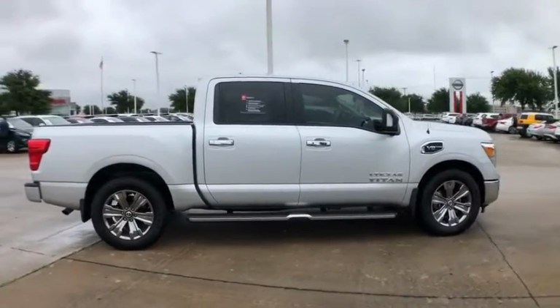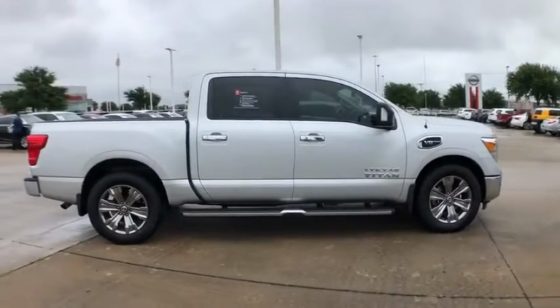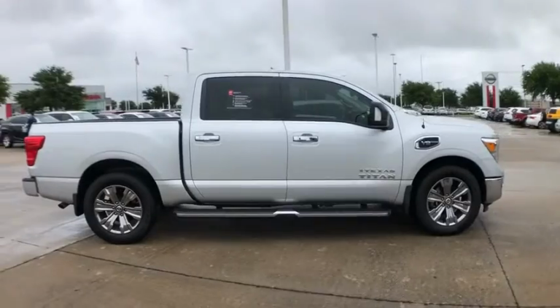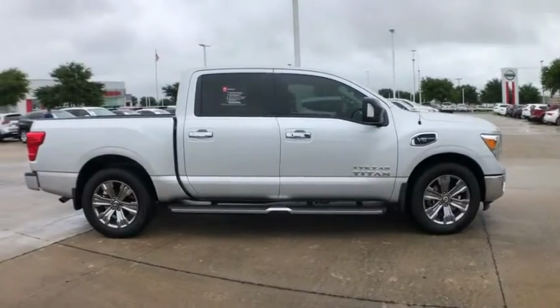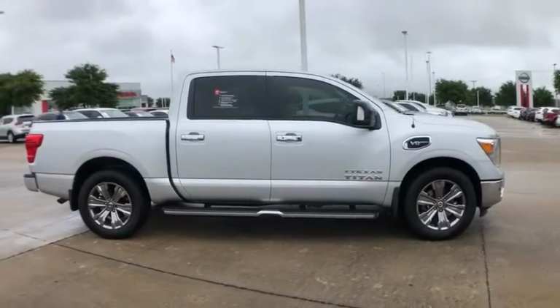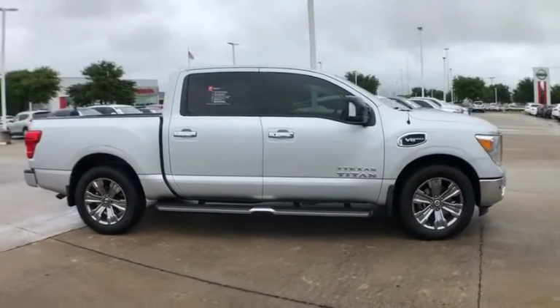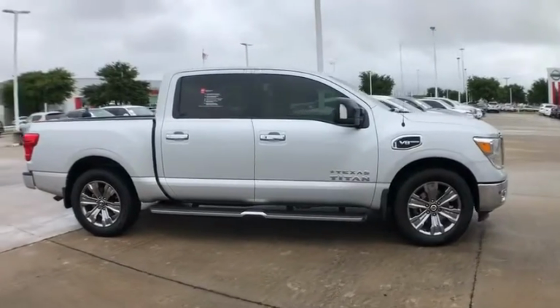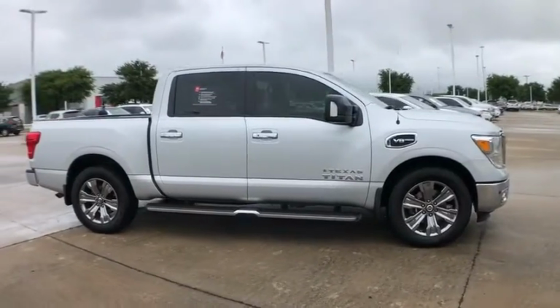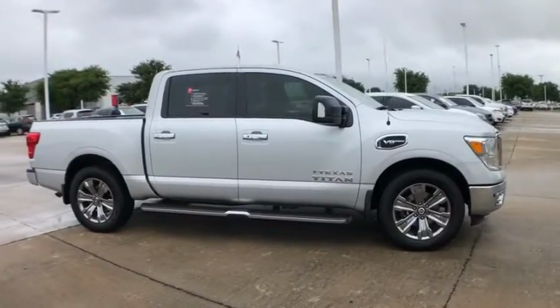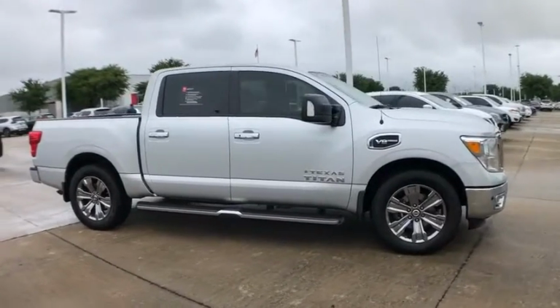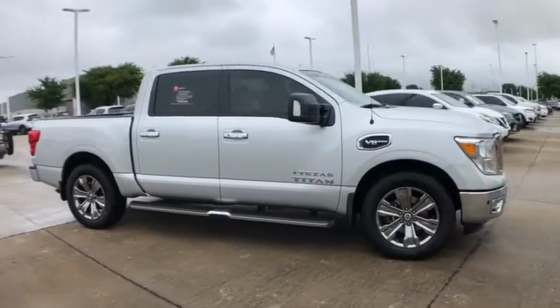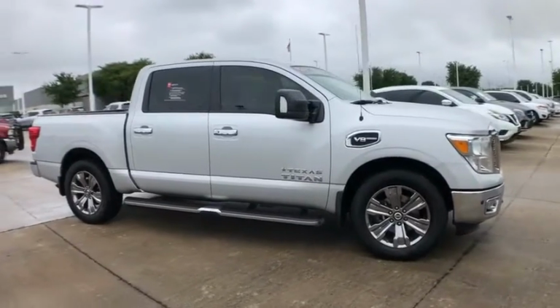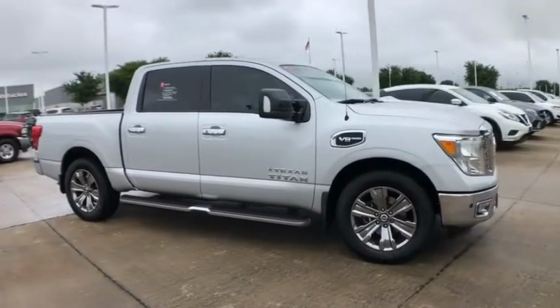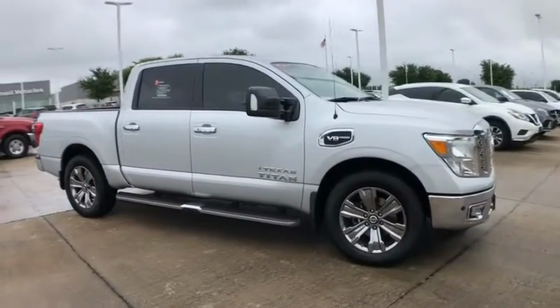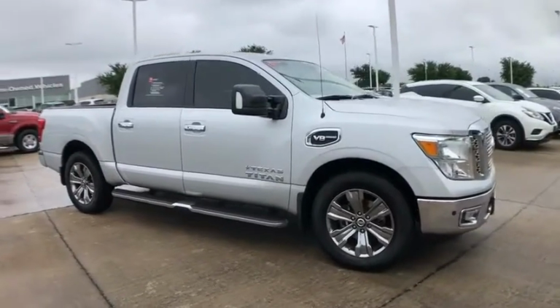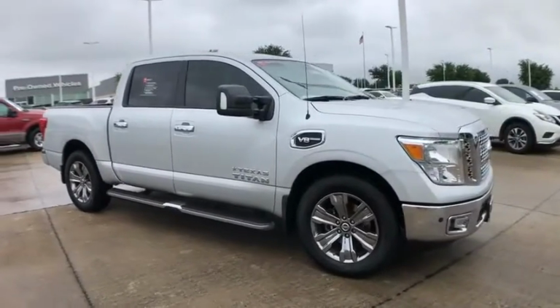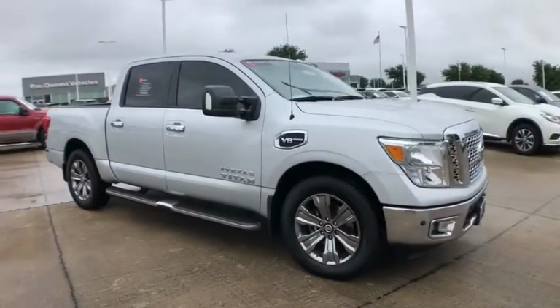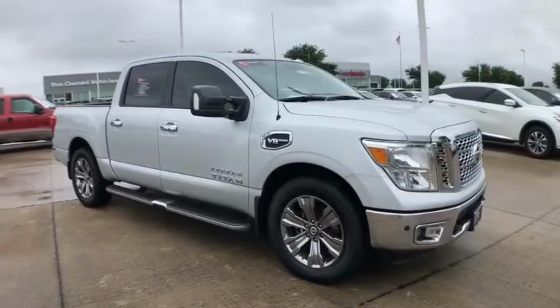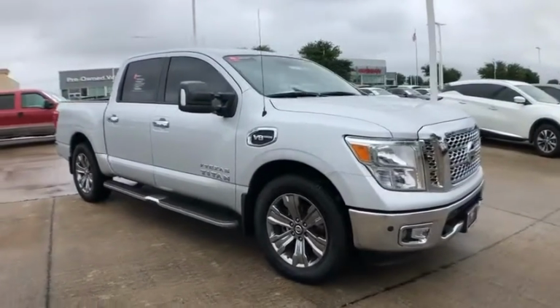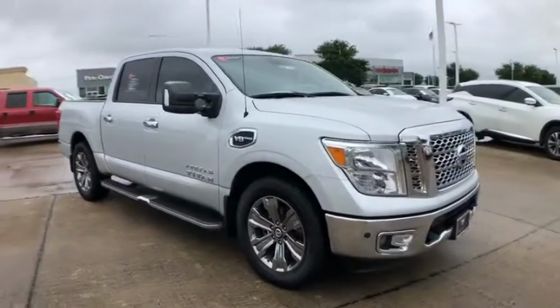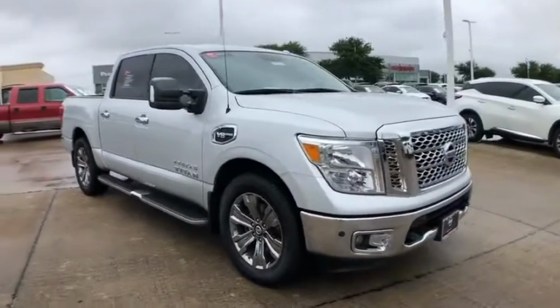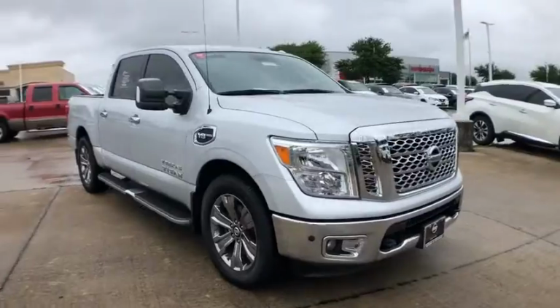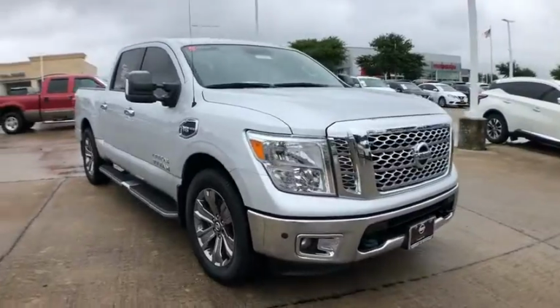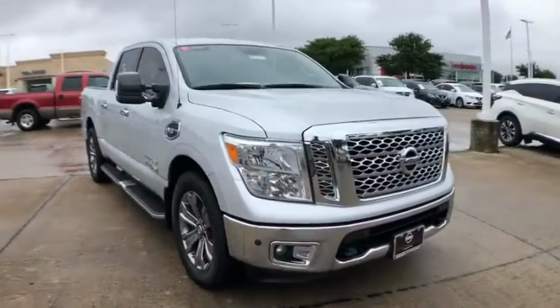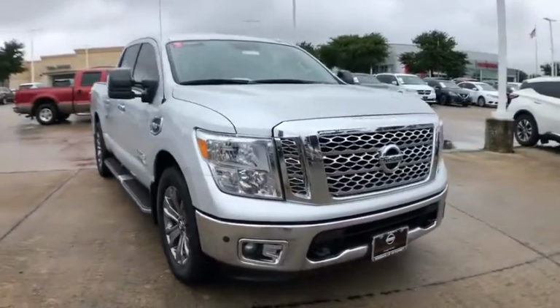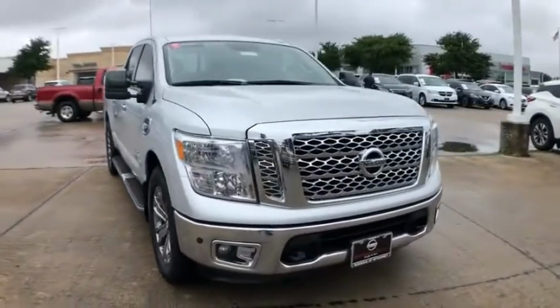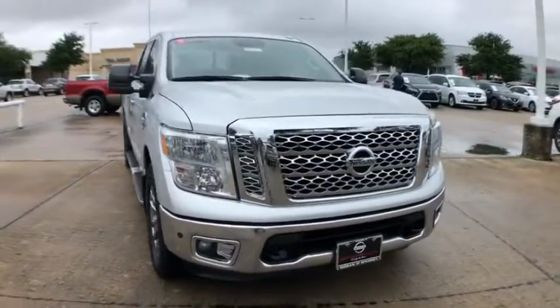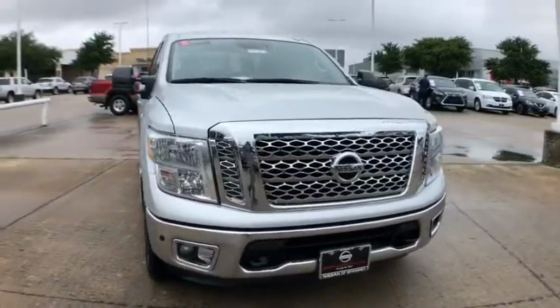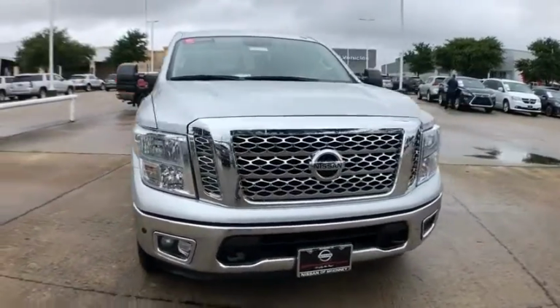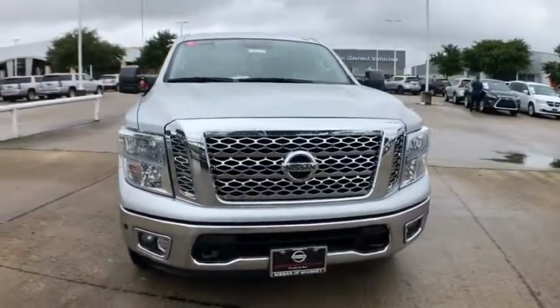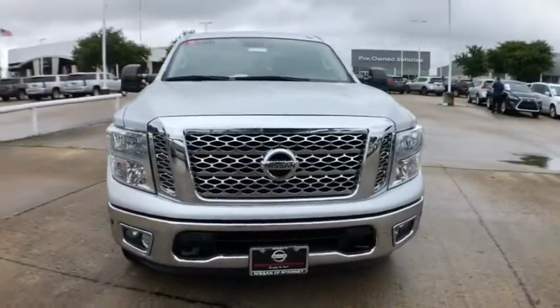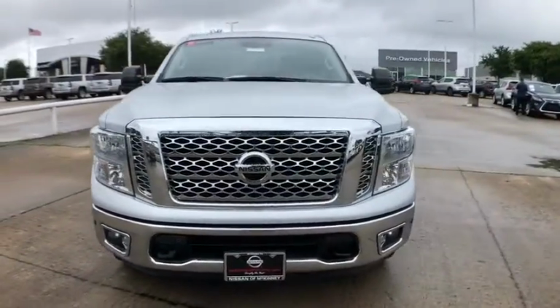This vehicle has less than 45,000 miles. Here are some of this vehicle's great options: traction control, navigation system, backup camera.